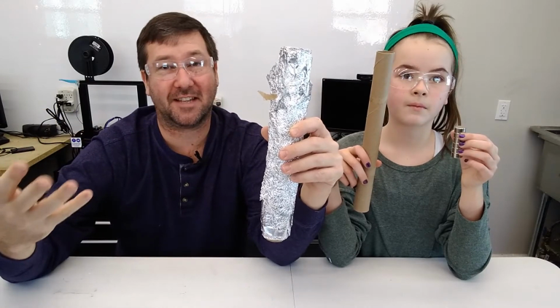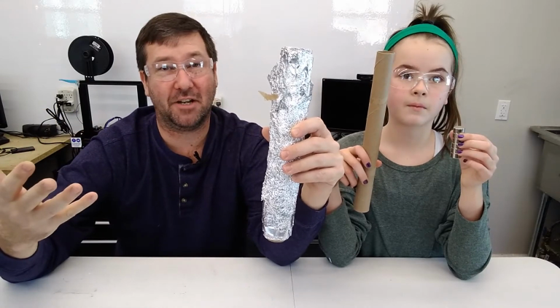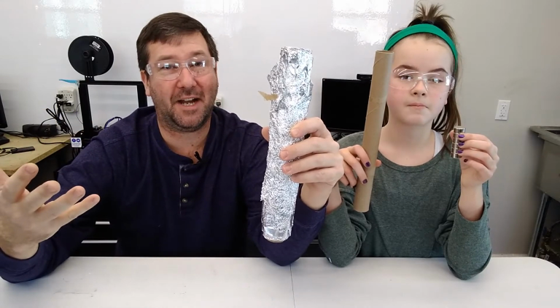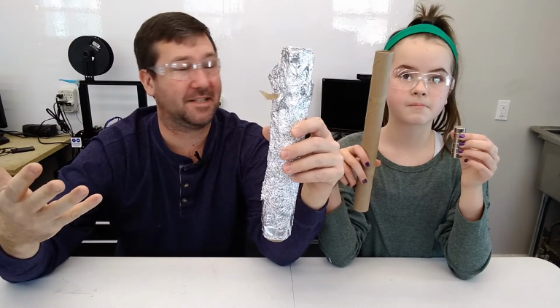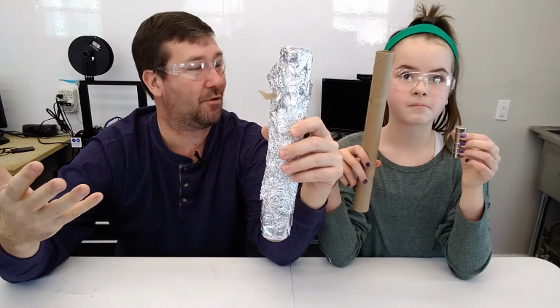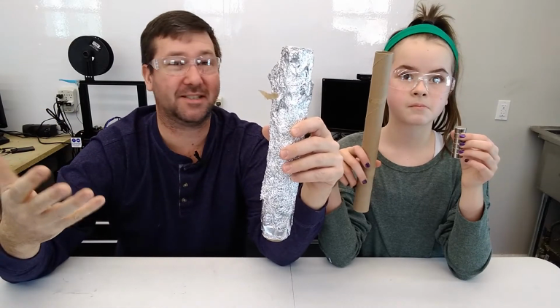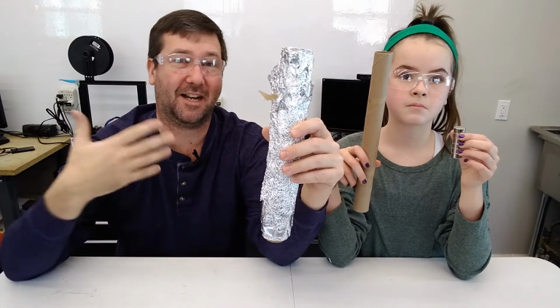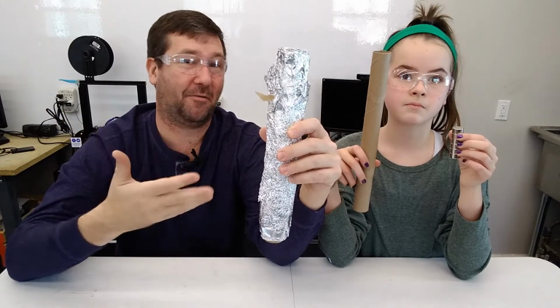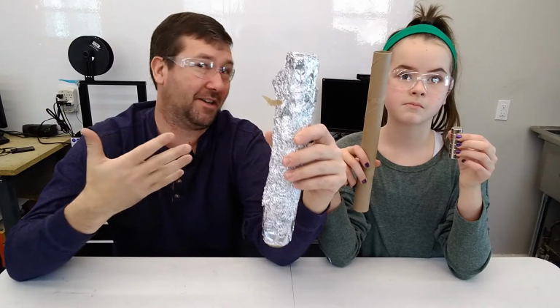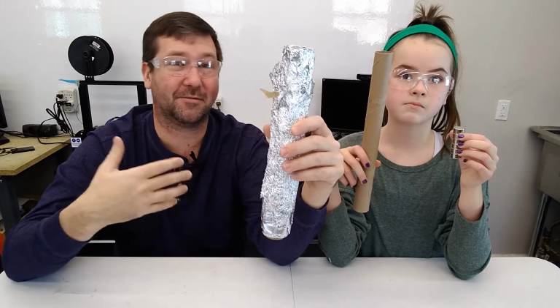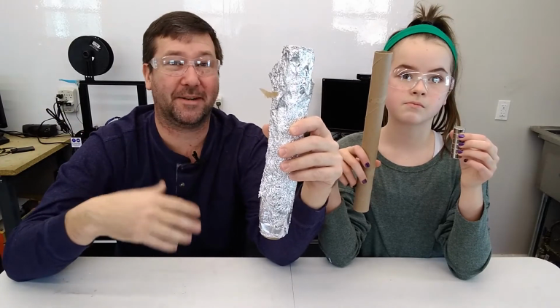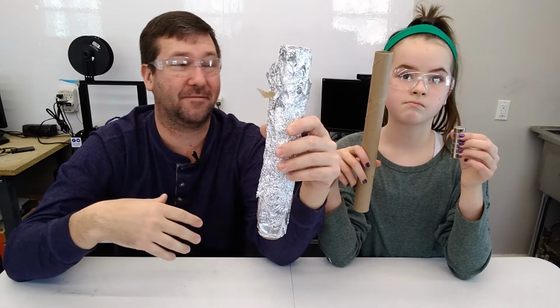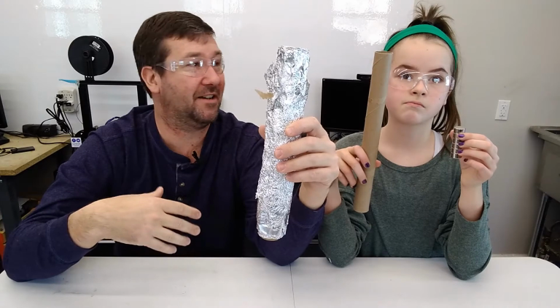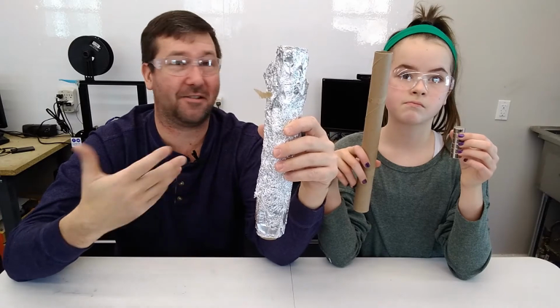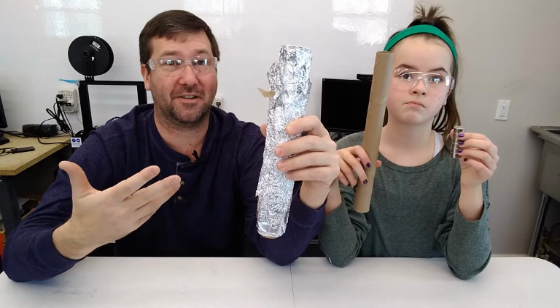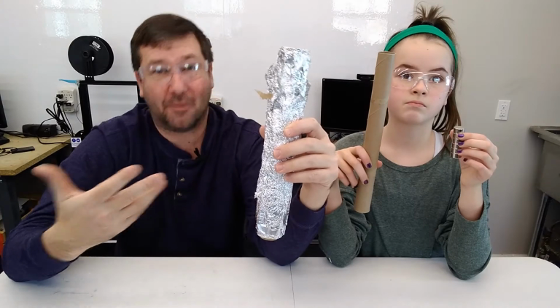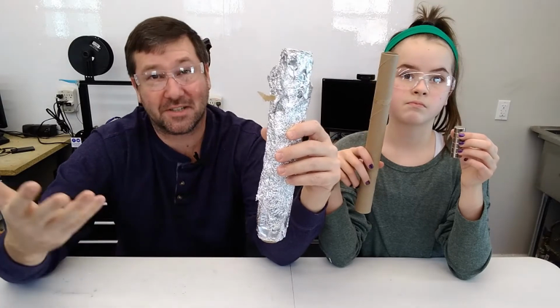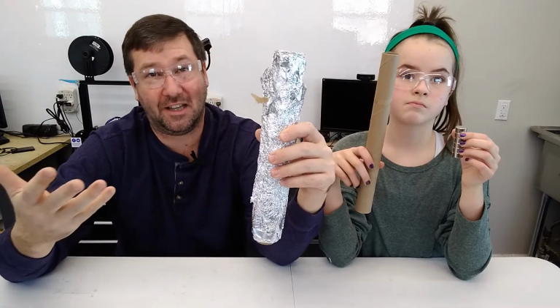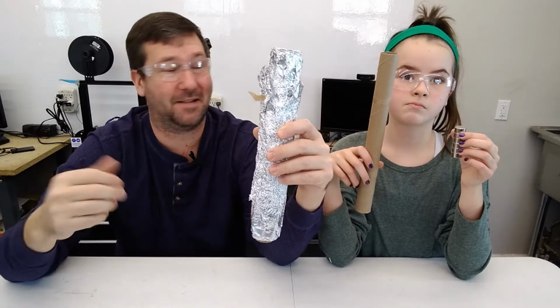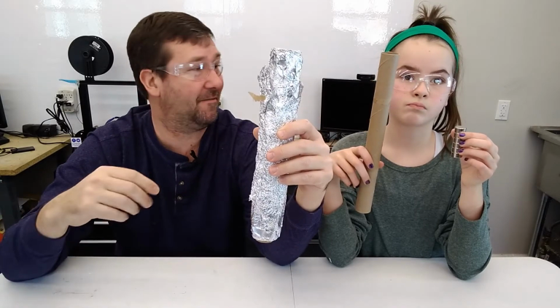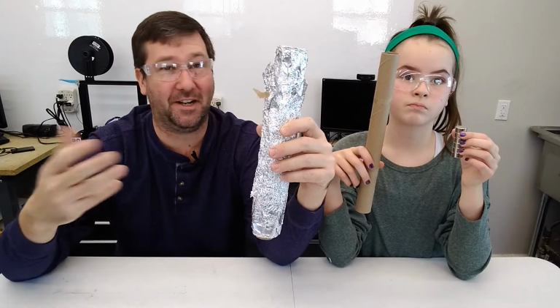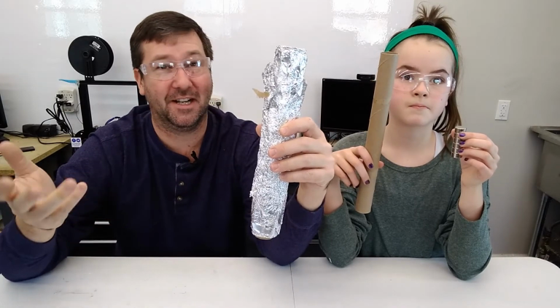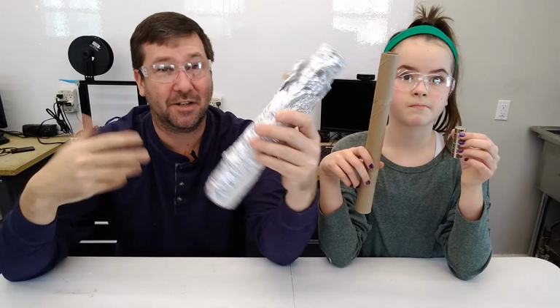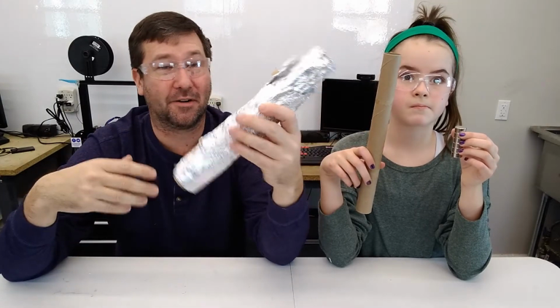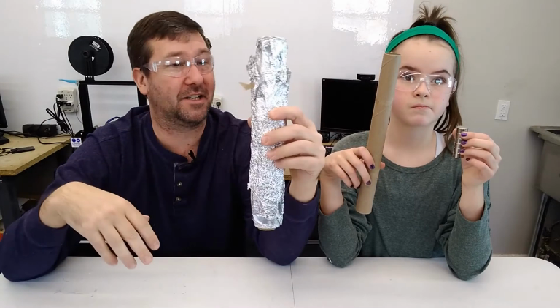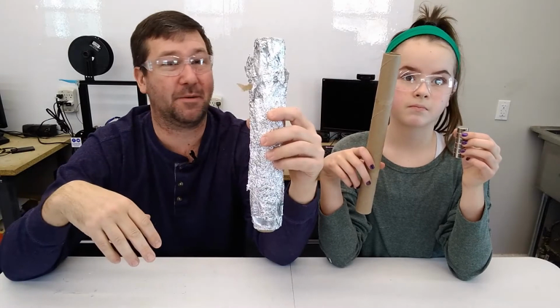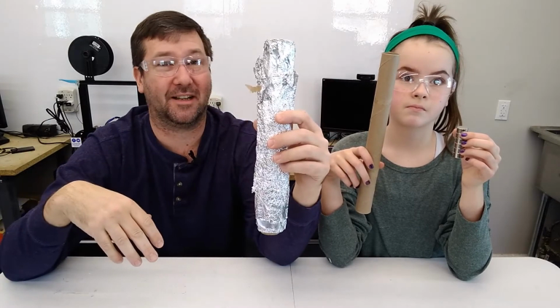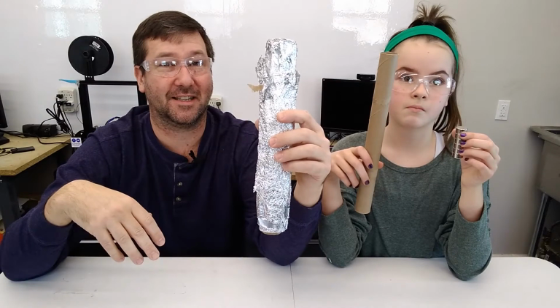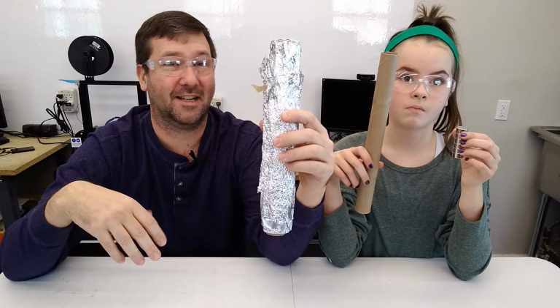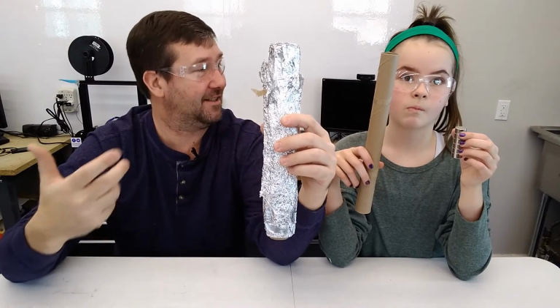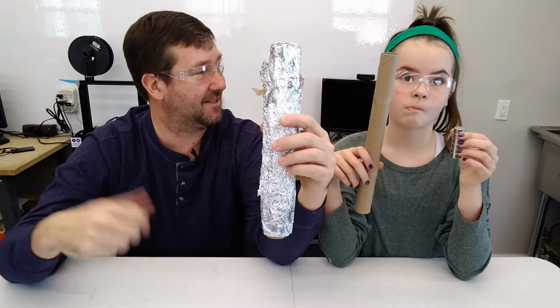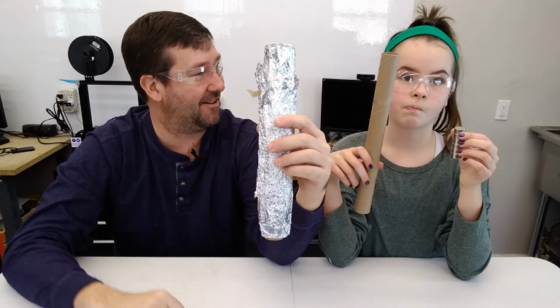This is kind of a new idea for us. The kids wanted to be in some videos, and we just have a lot of fun doing crazy experiments like this. So let's get started.